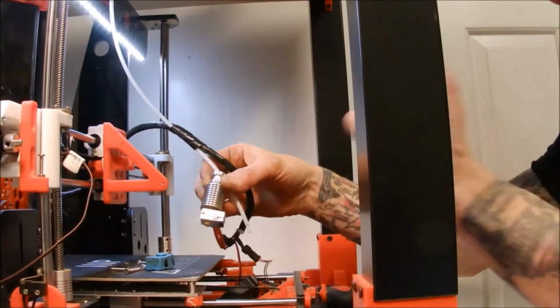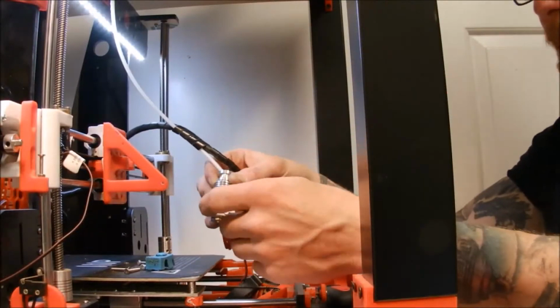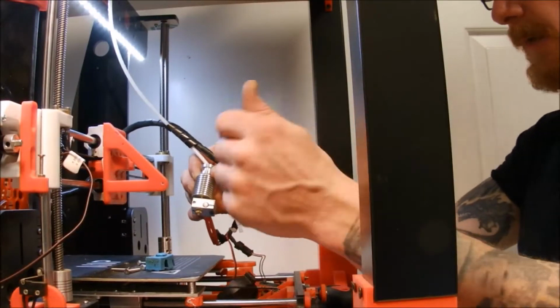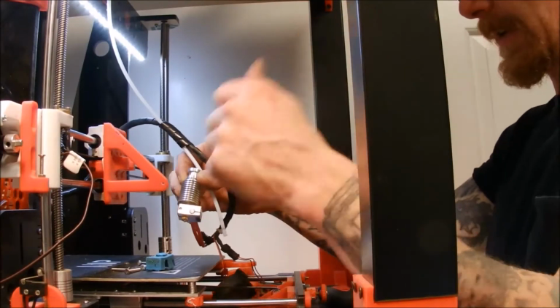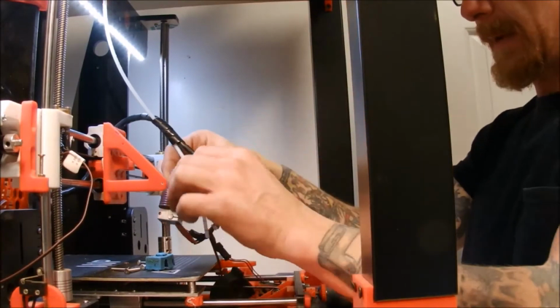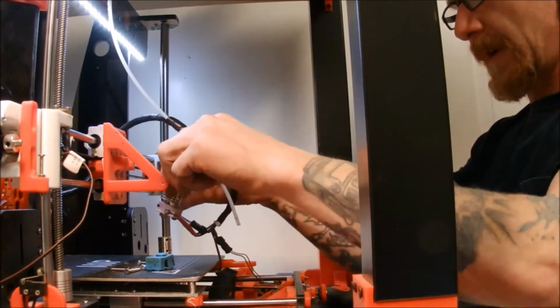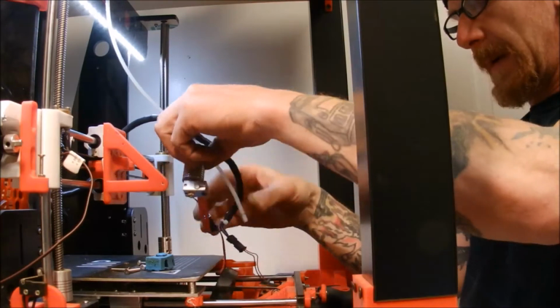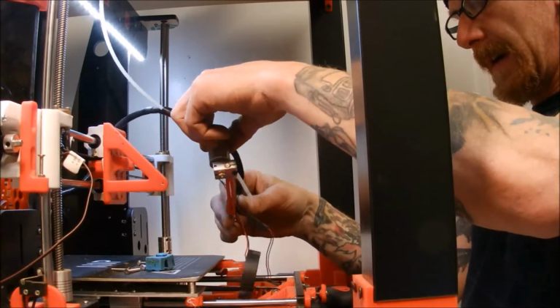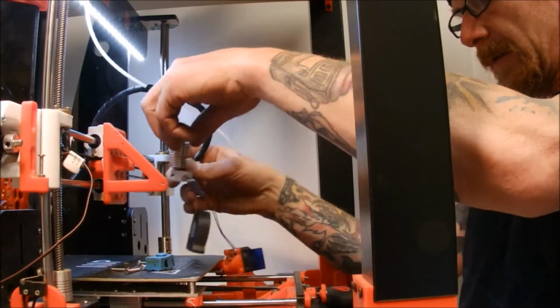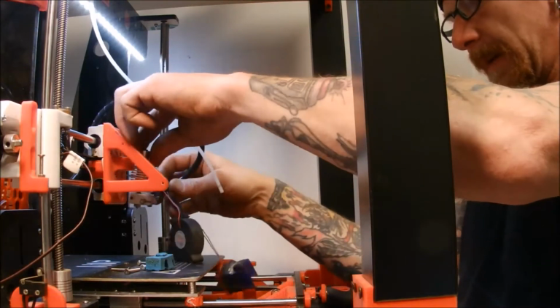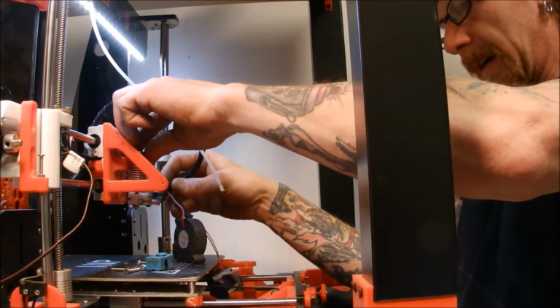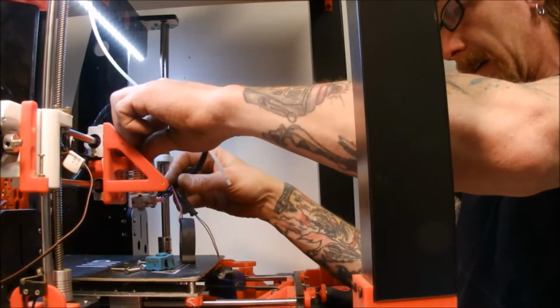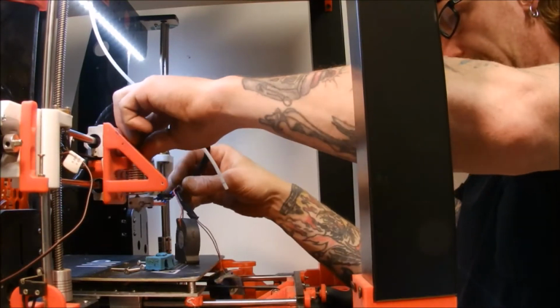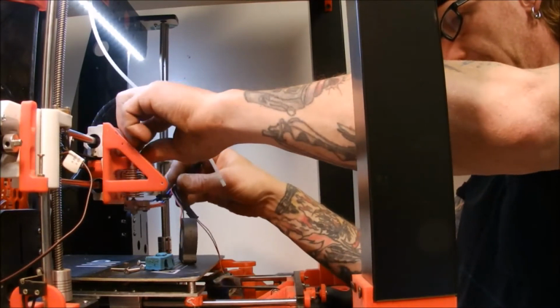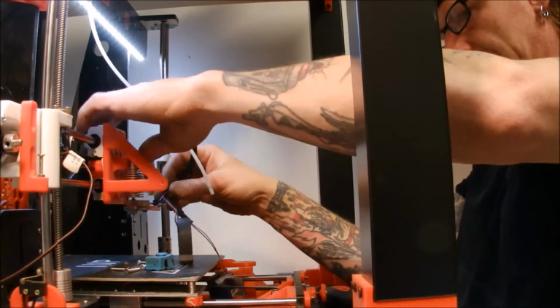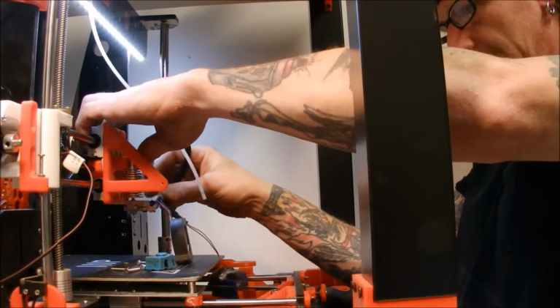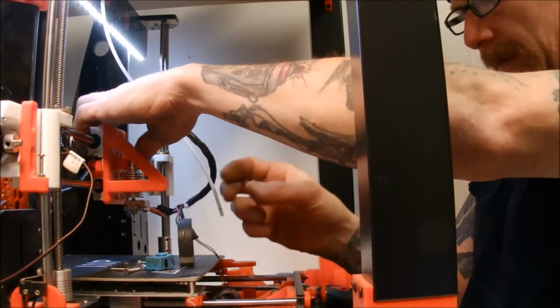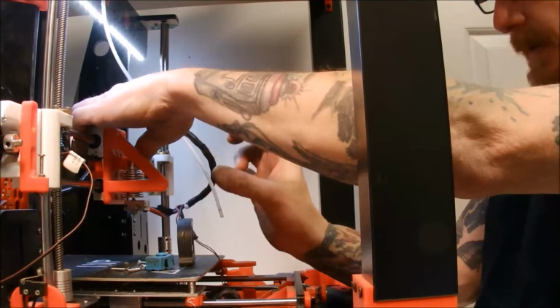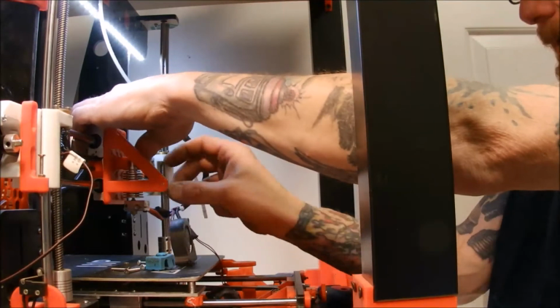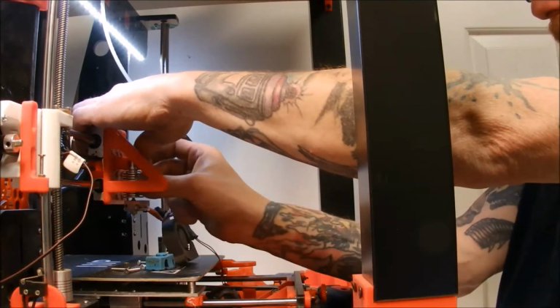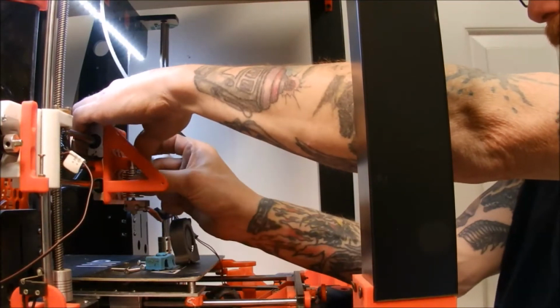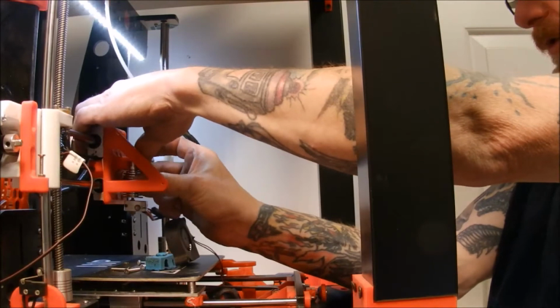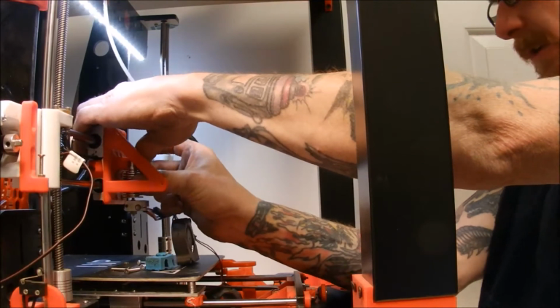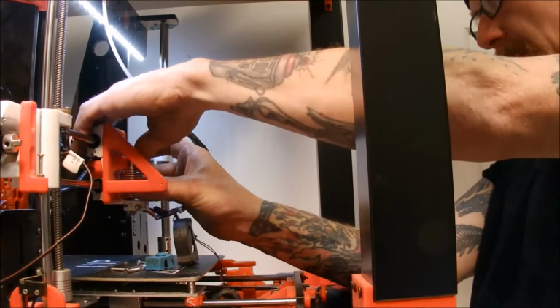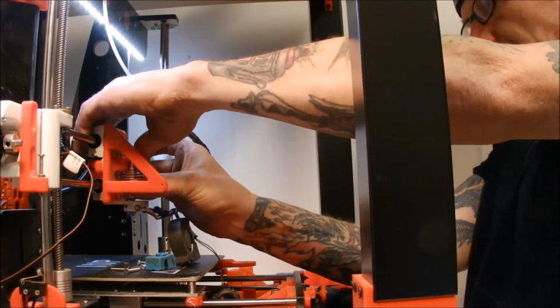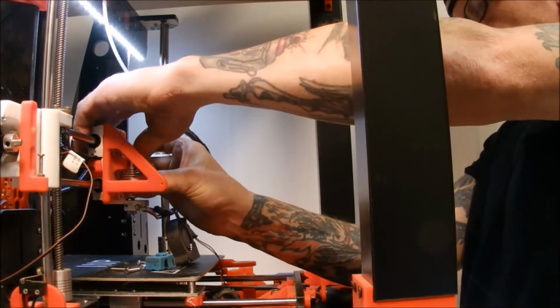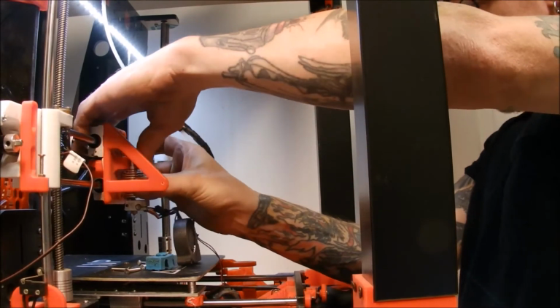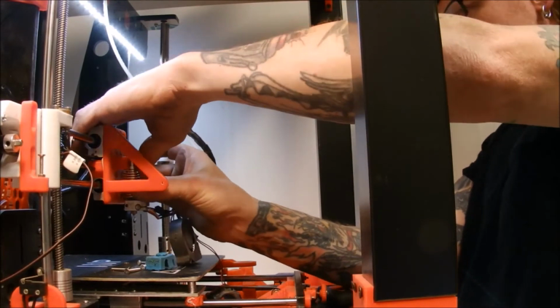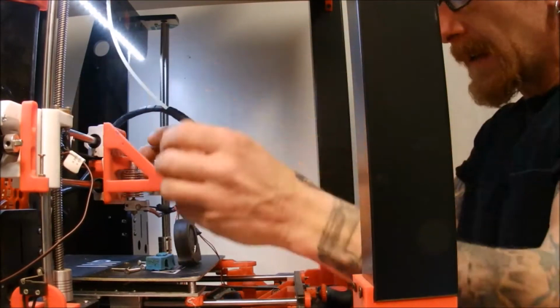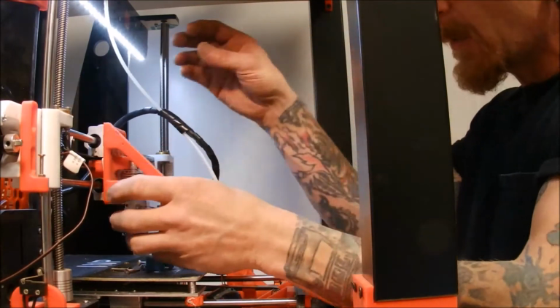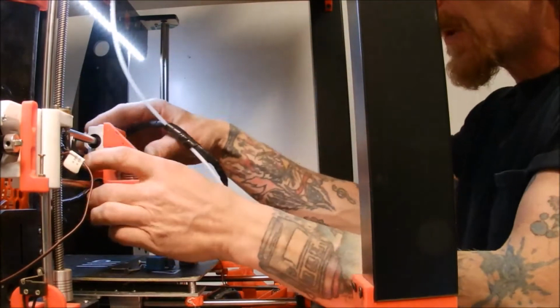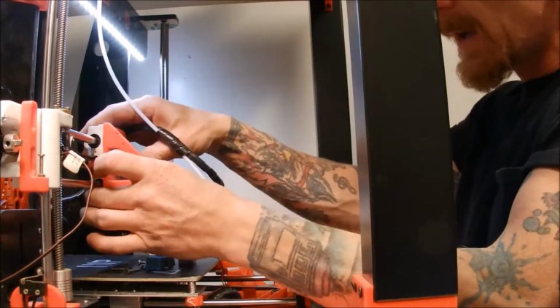Off-screen I messed around with my nozzle a little bit, got it all nice and cleaned. Used the blow torch — worked pretty good.